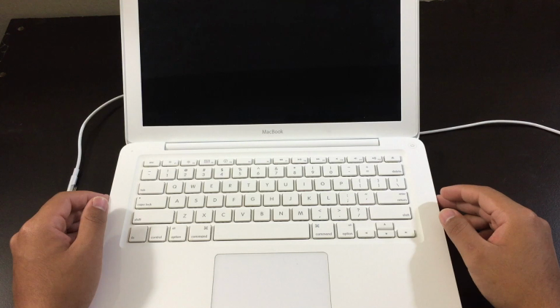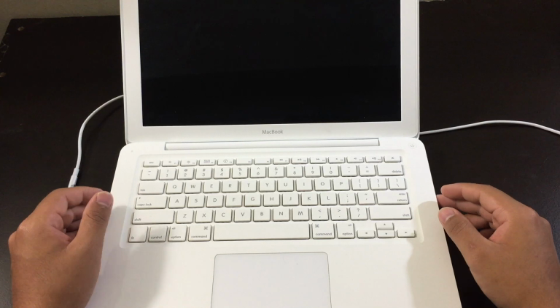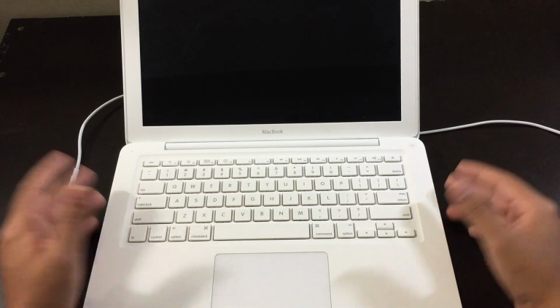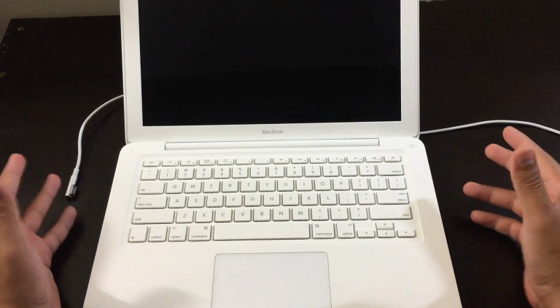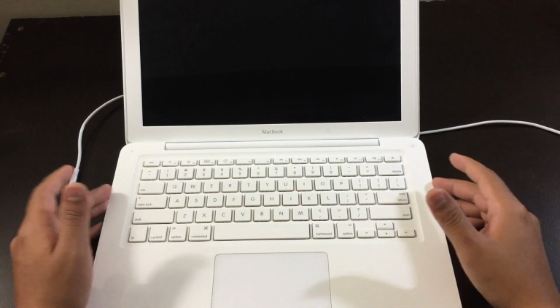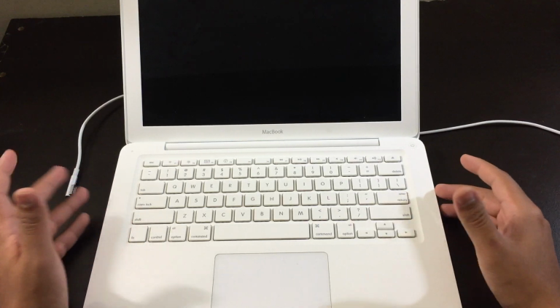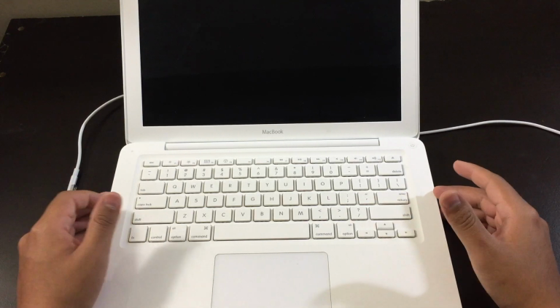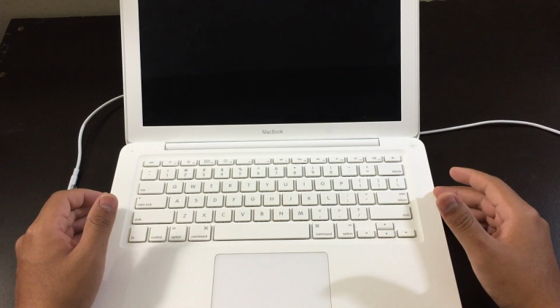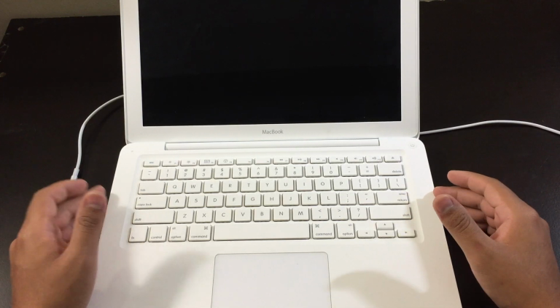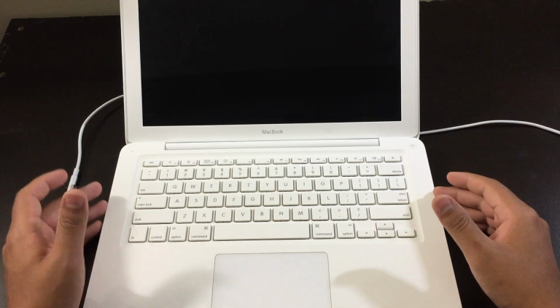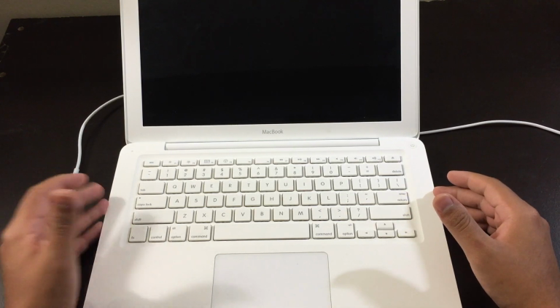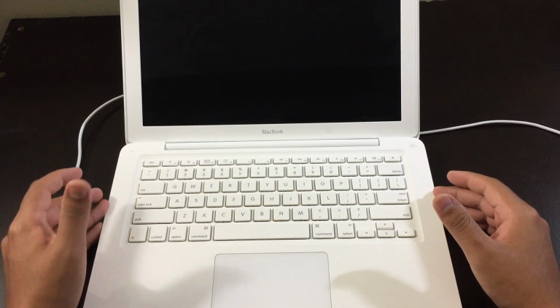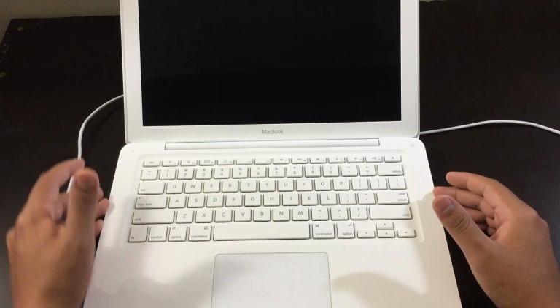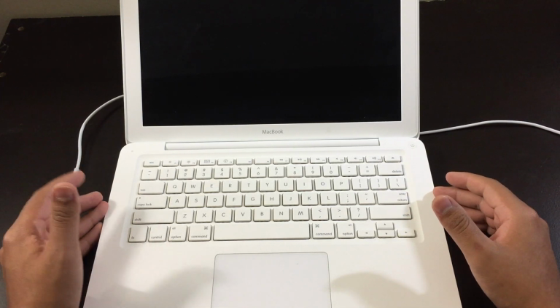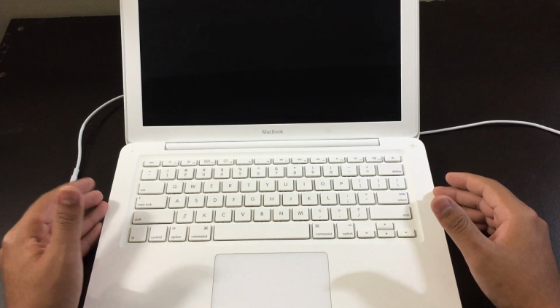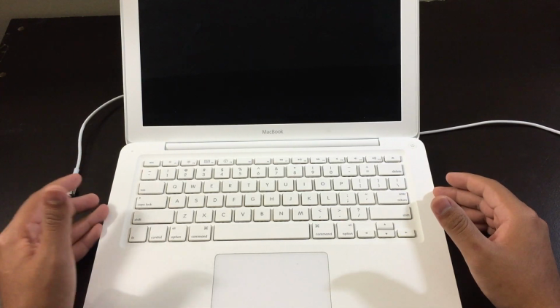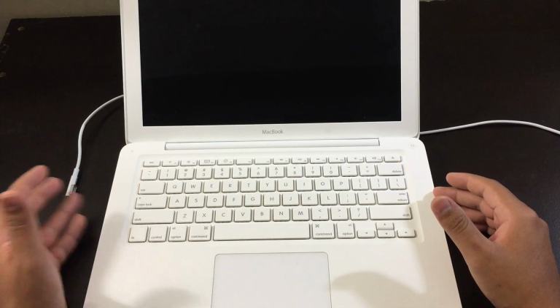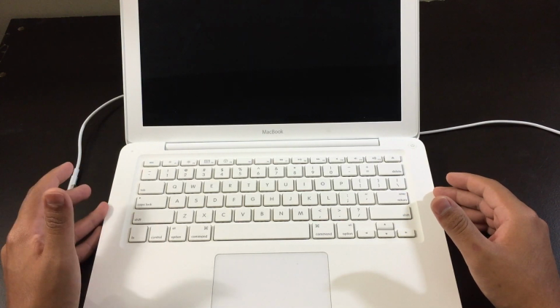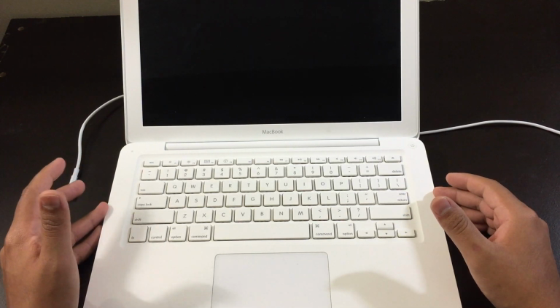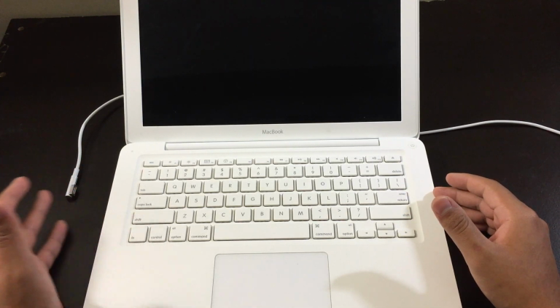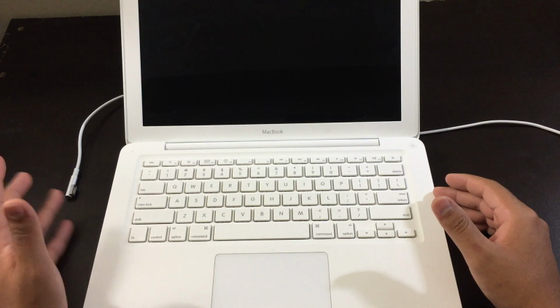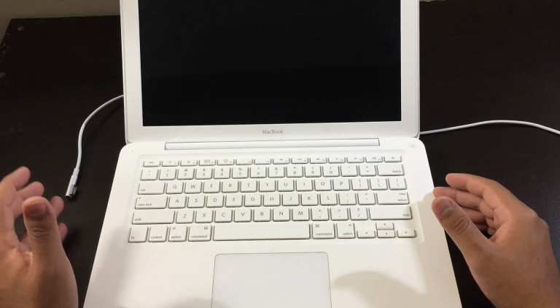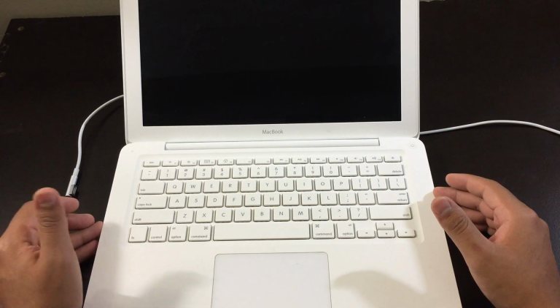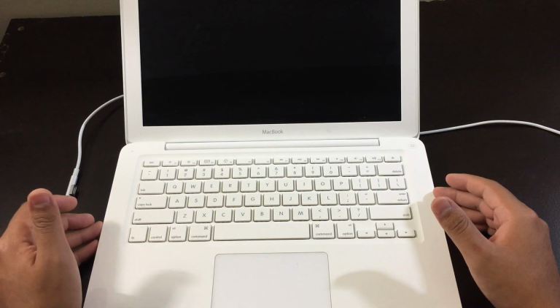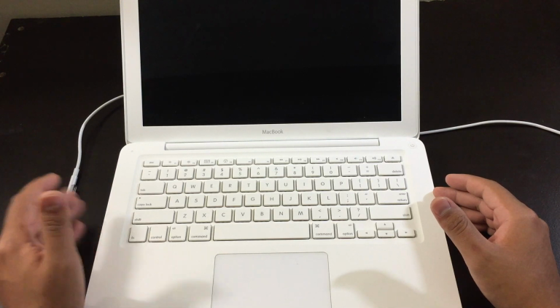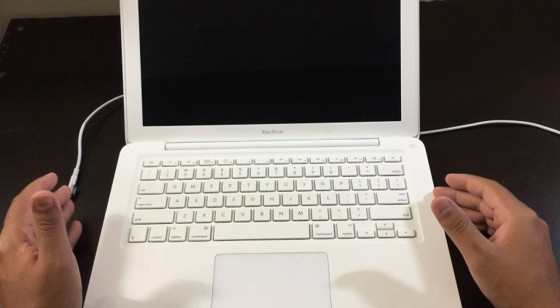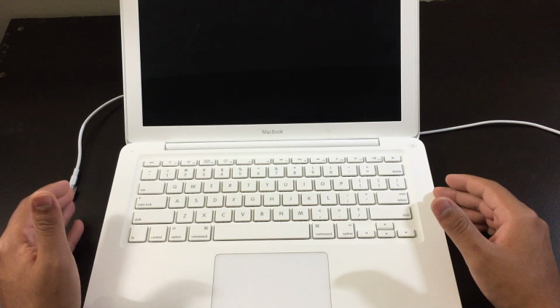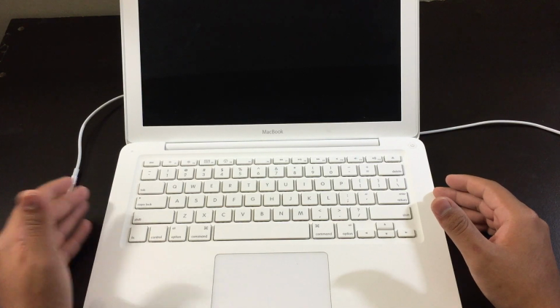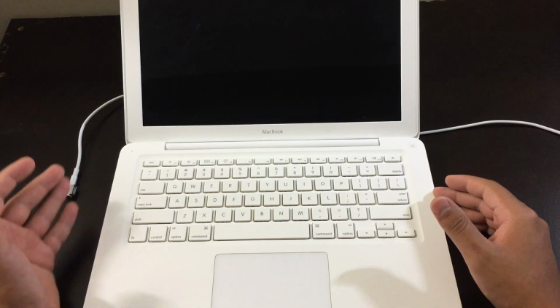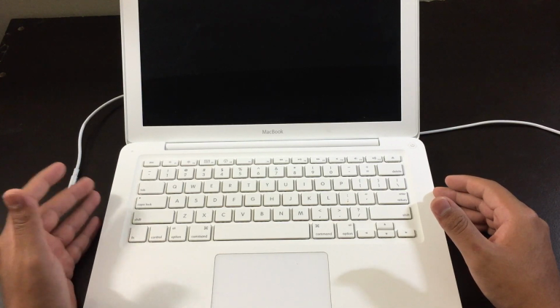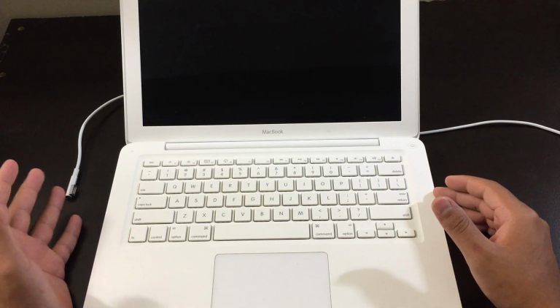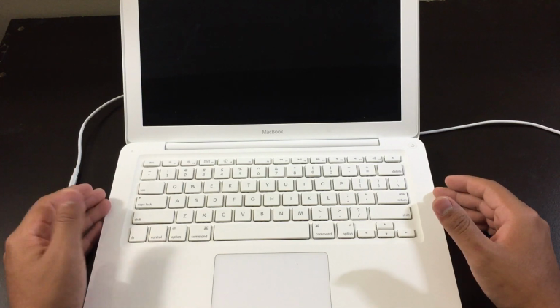What's up guys, how's it going? Today I'm going to show you guys how to fix your white Apple MacBook that does not turn on.